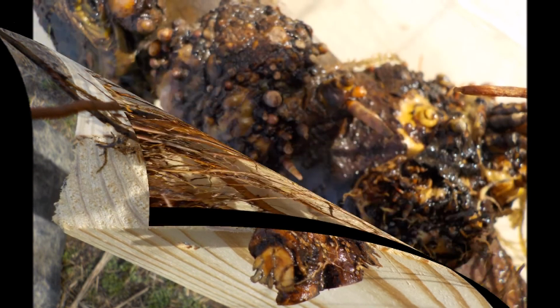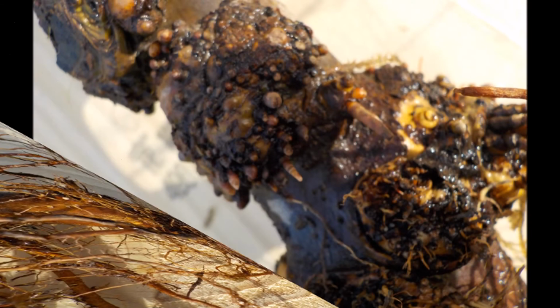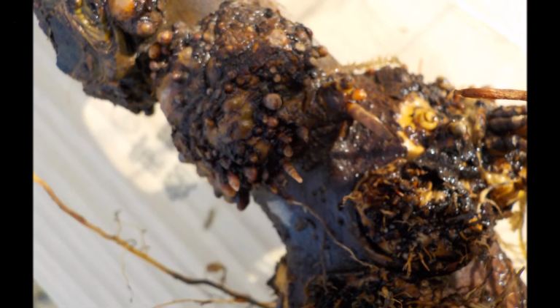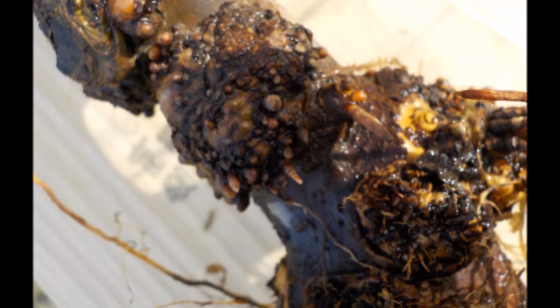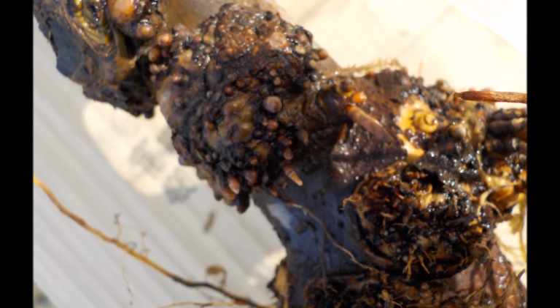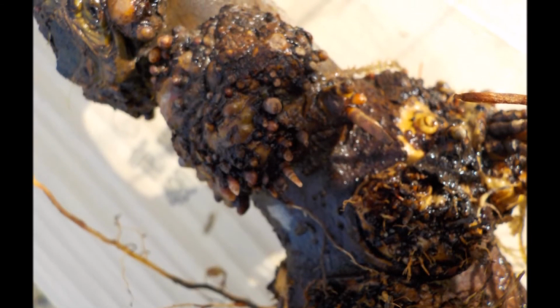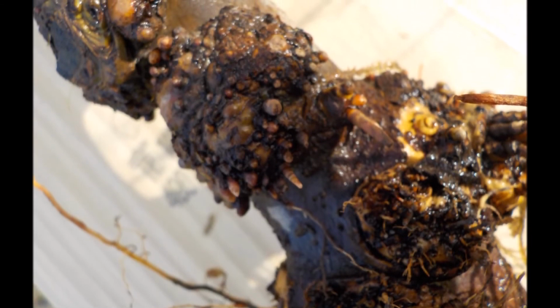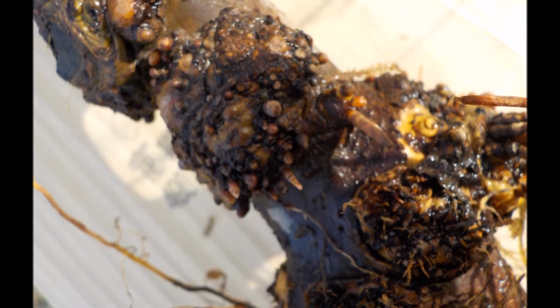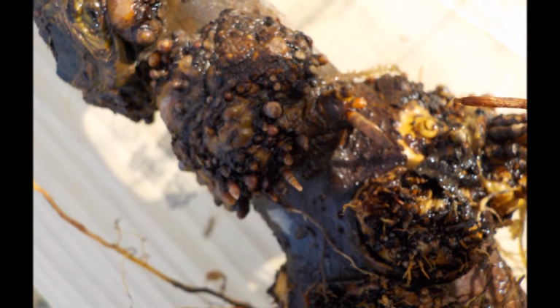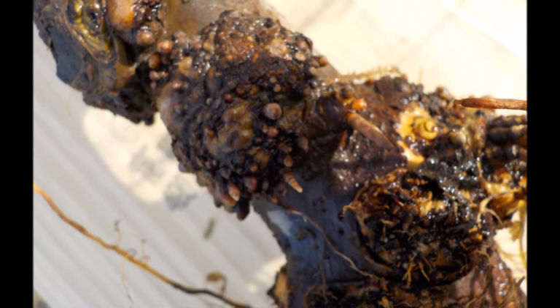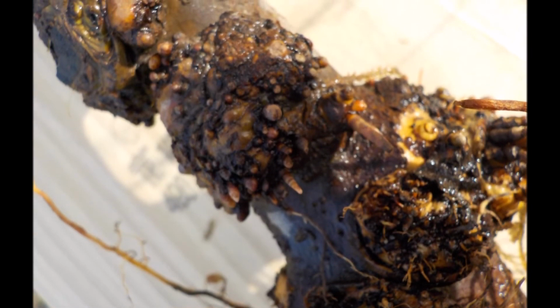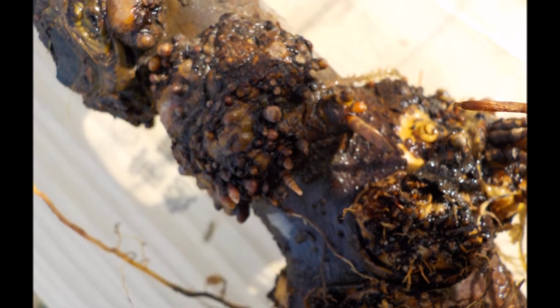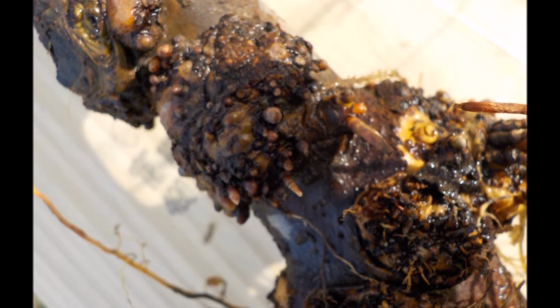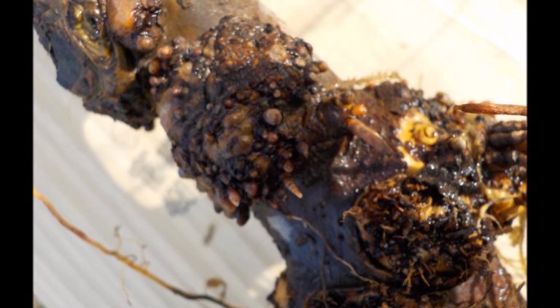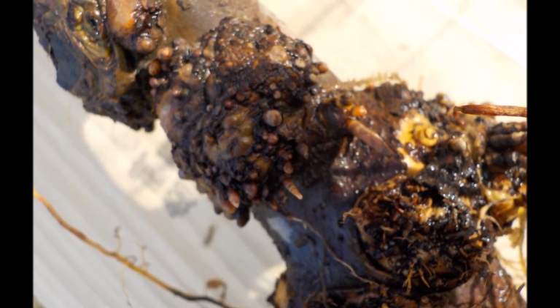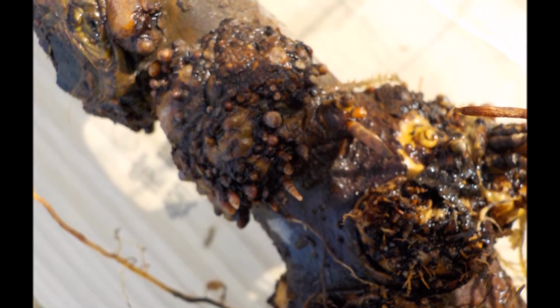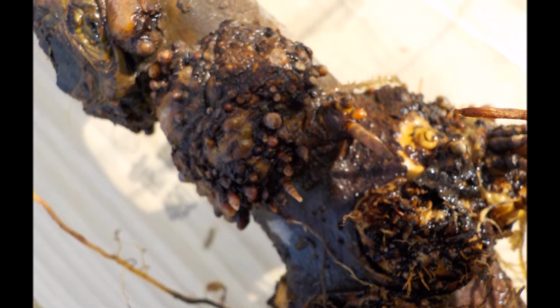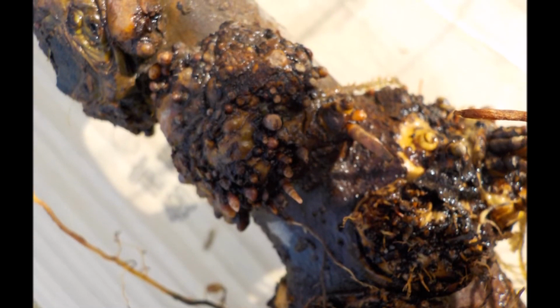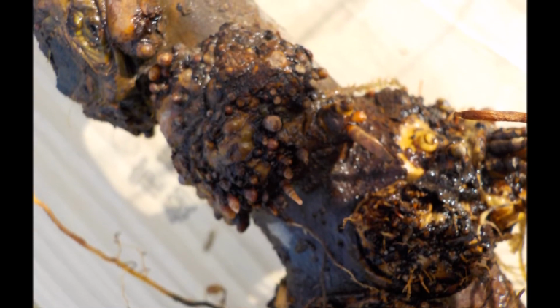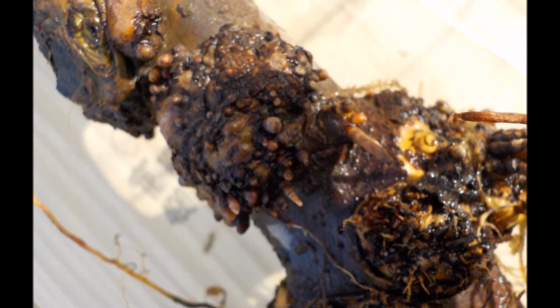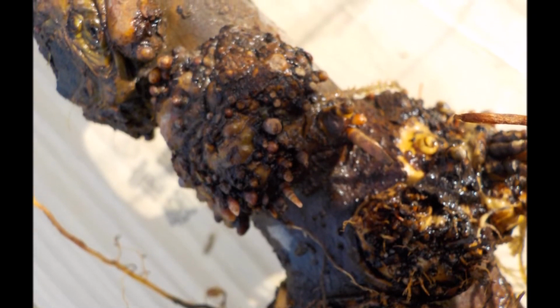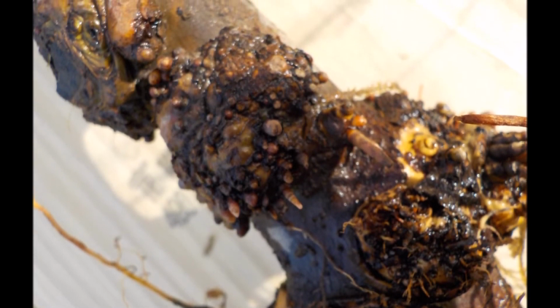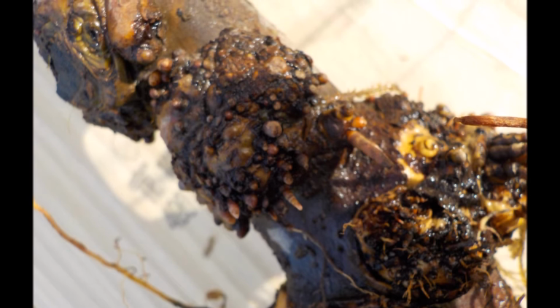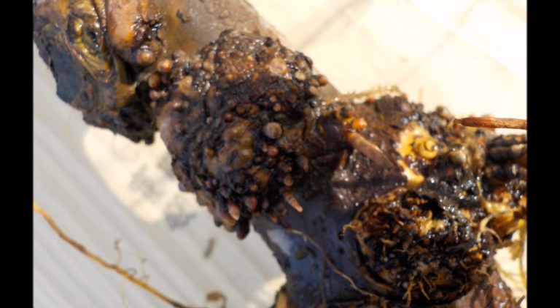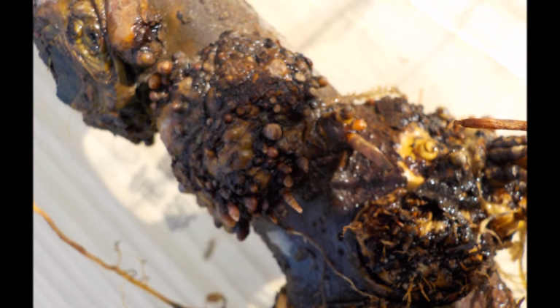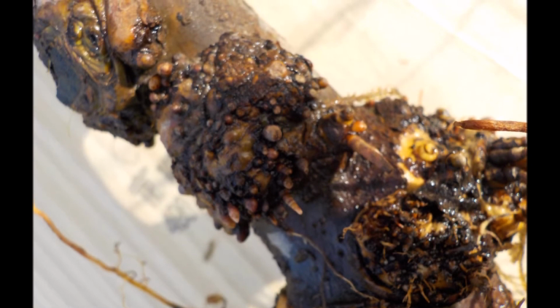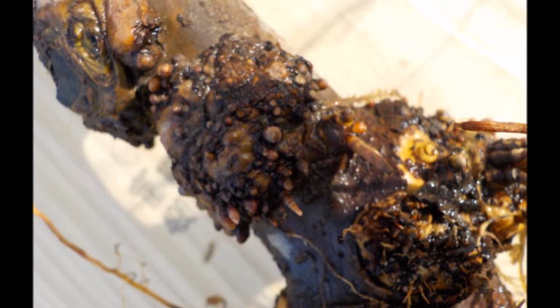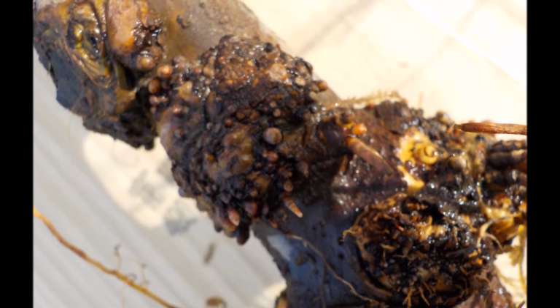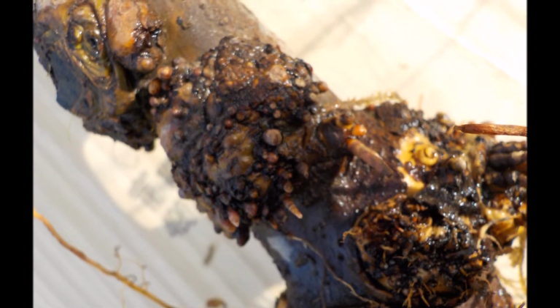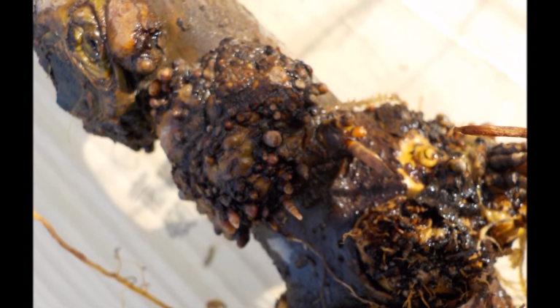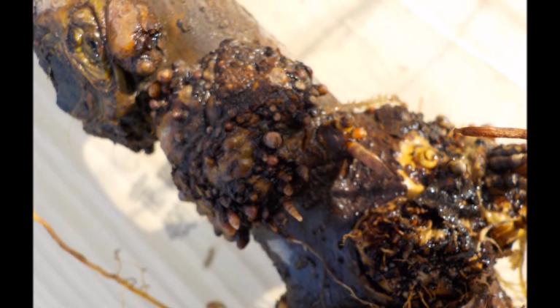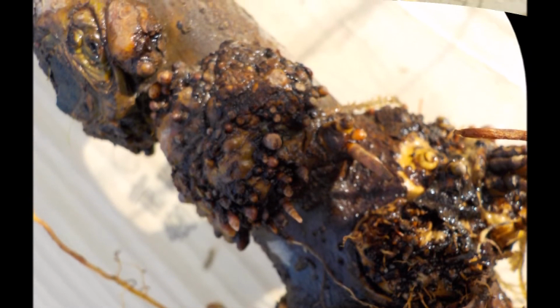In this photo you'll see adventitious roots. They're there in the middle — two little pin-like things sticking out.